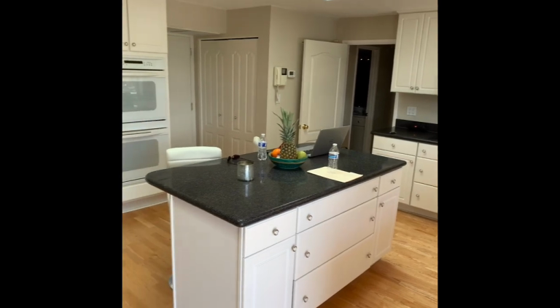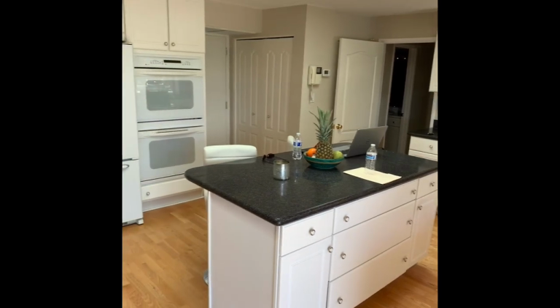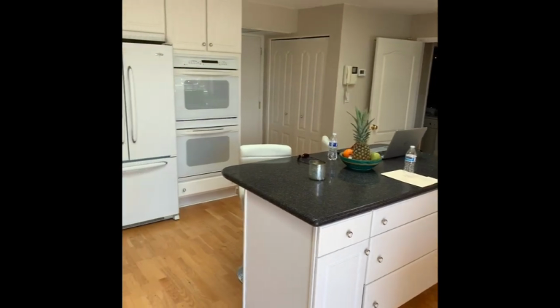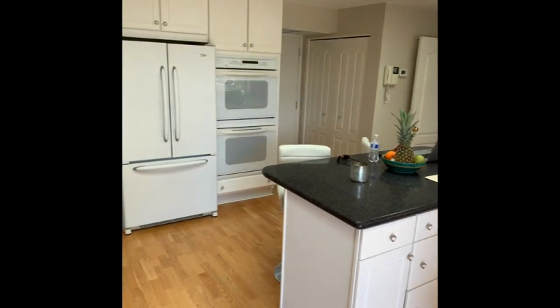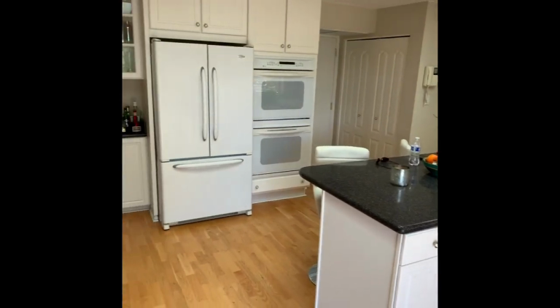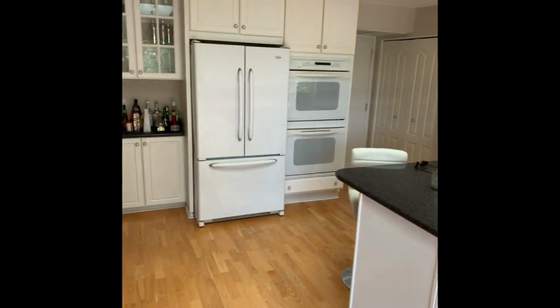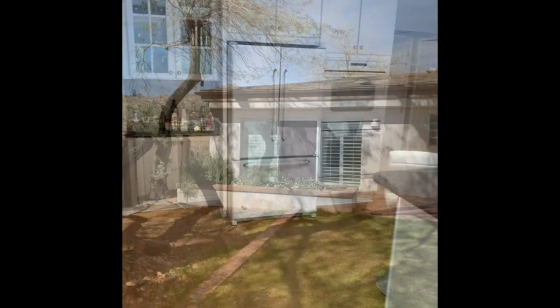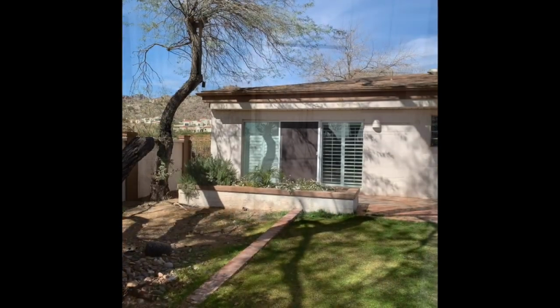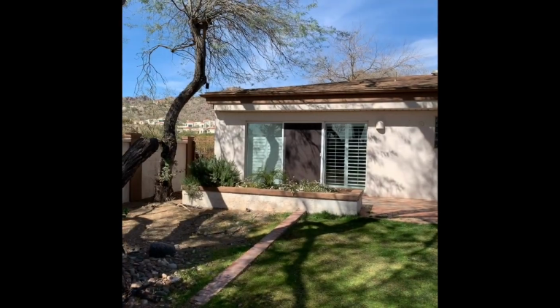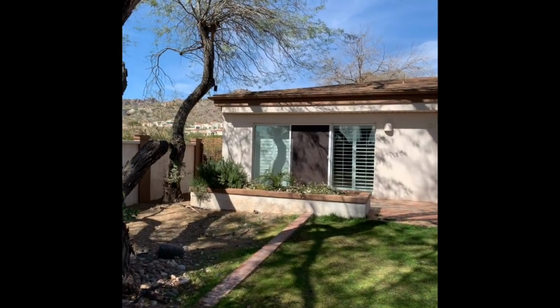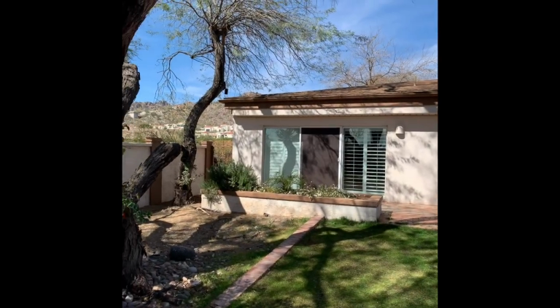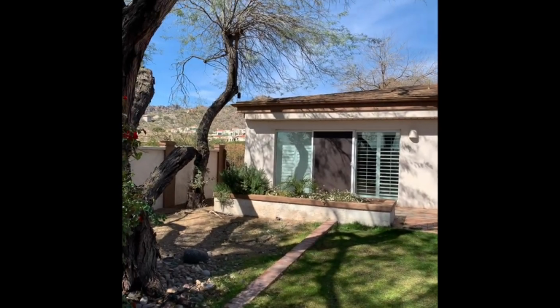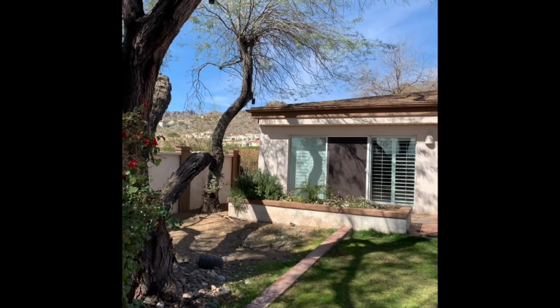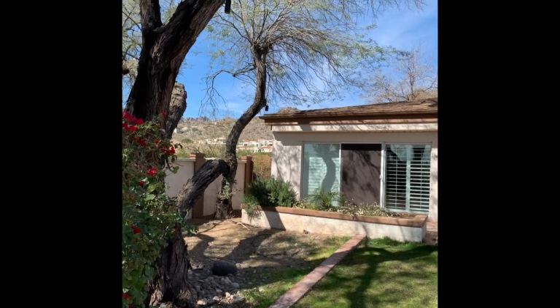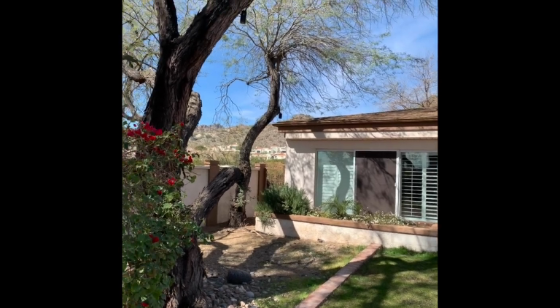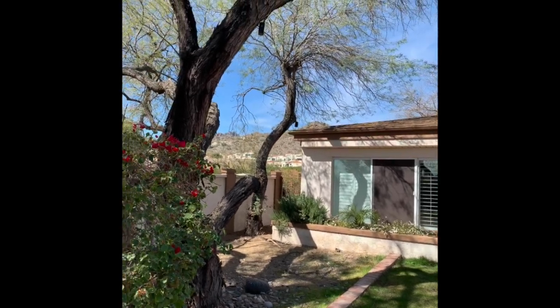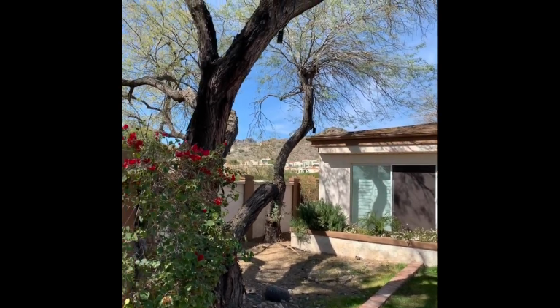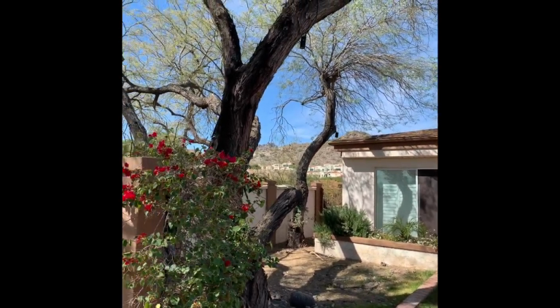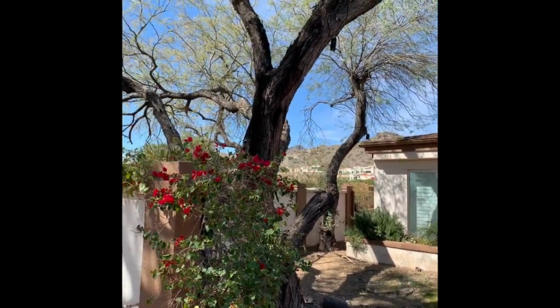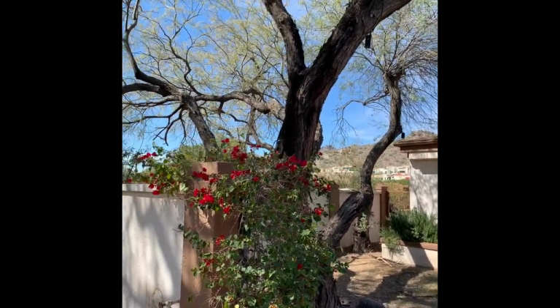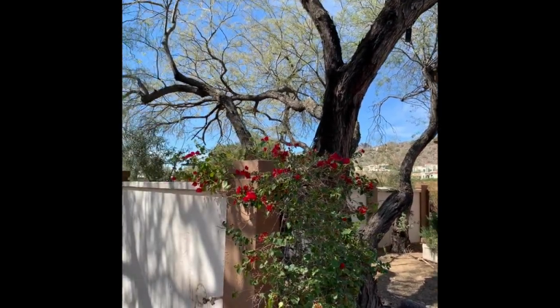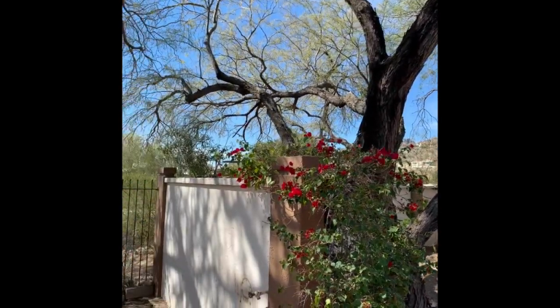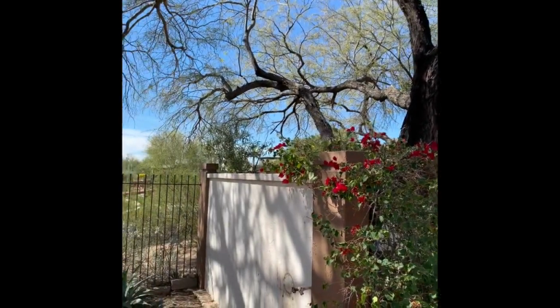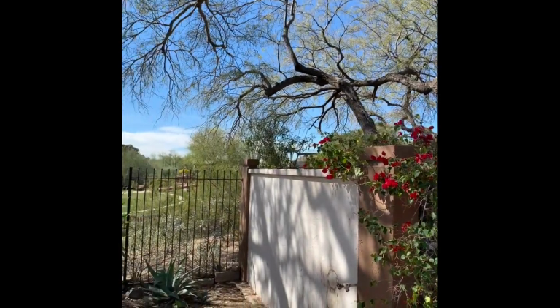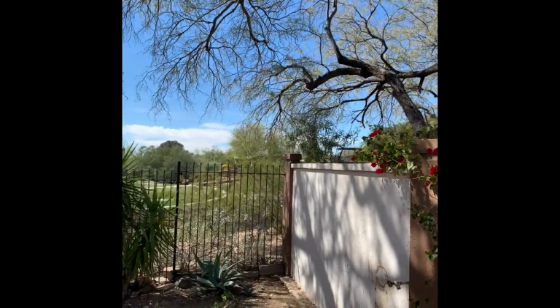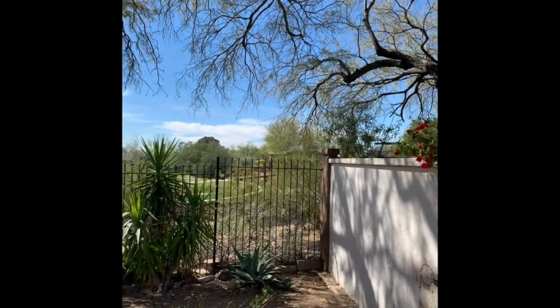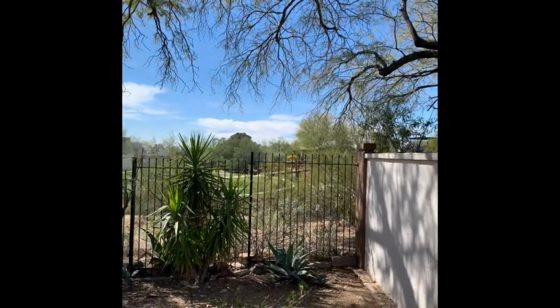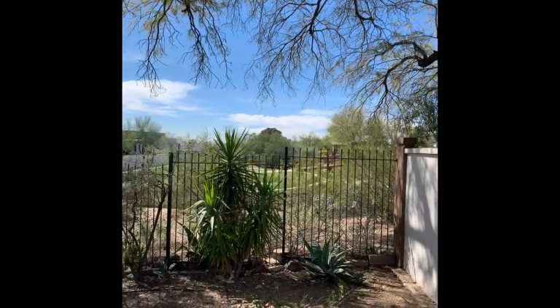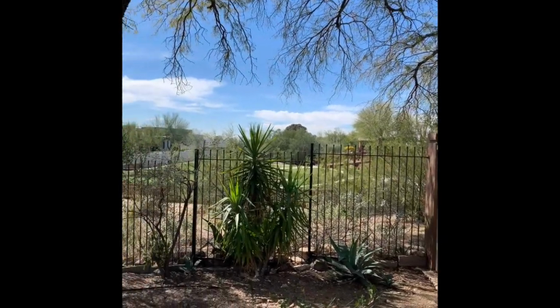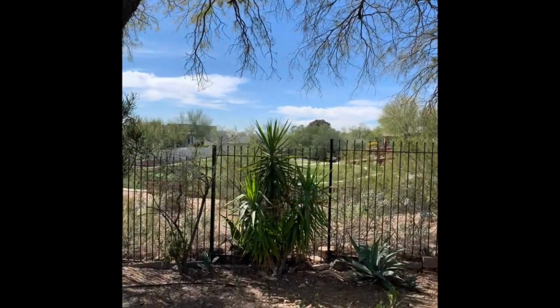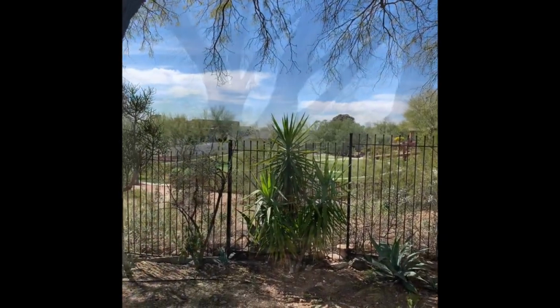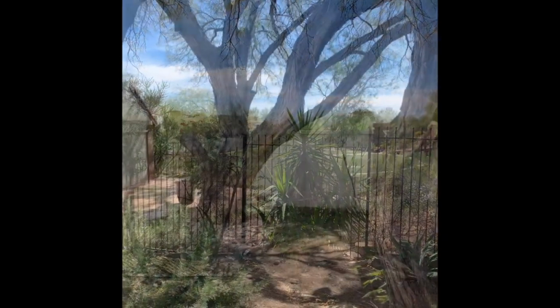This home features formal living and dining areas, wood floors, a red brick fireplace, kitchen island, double ovens, granite counters, and a solar hot water heater.